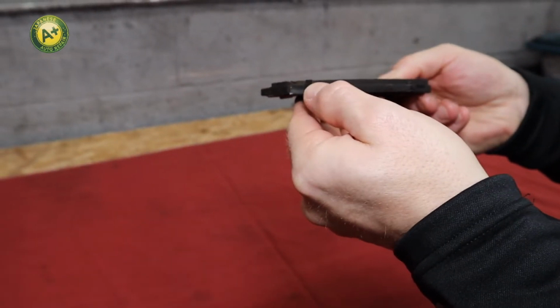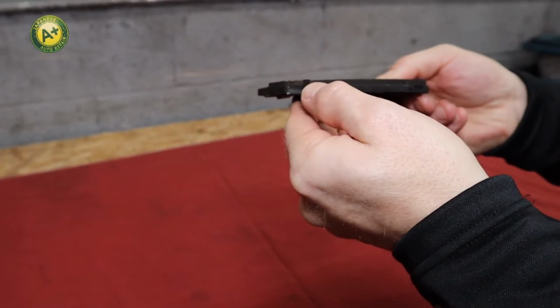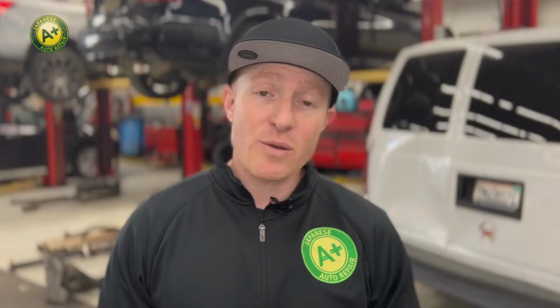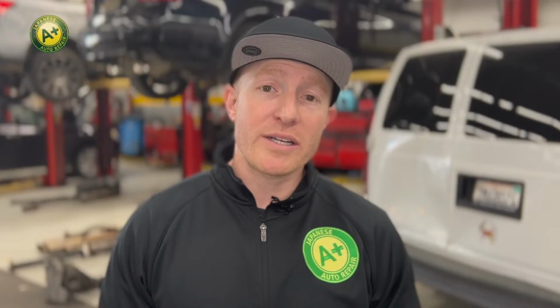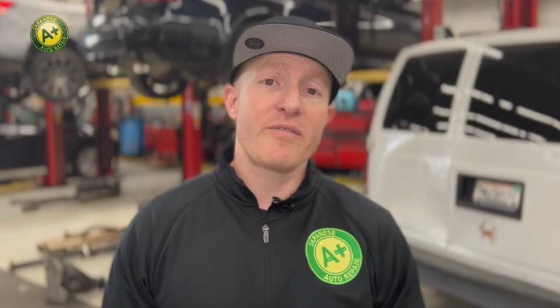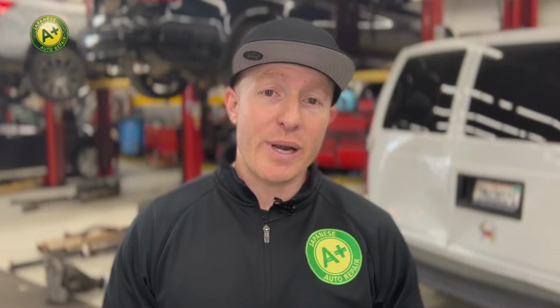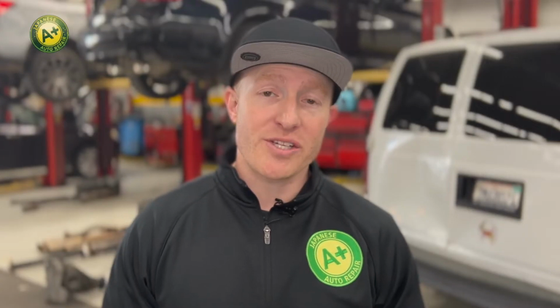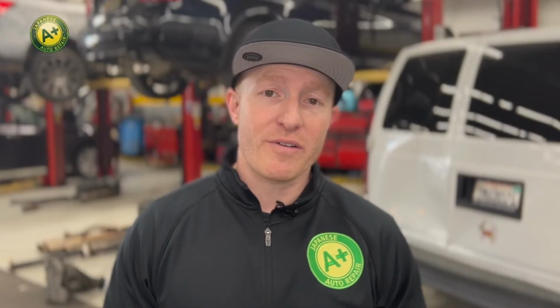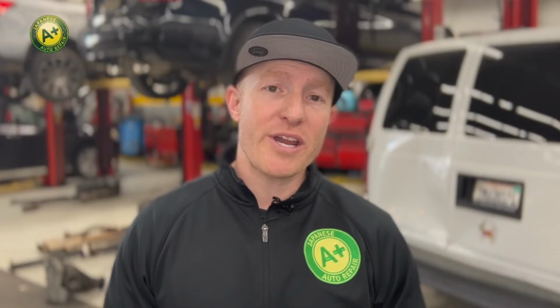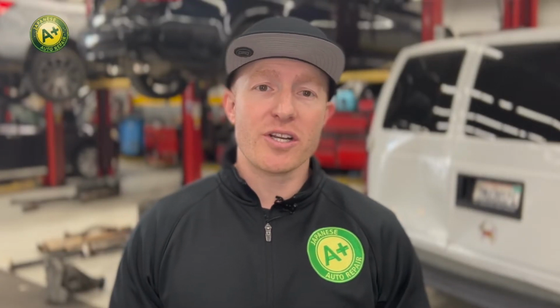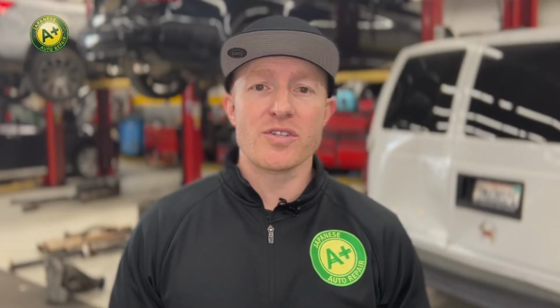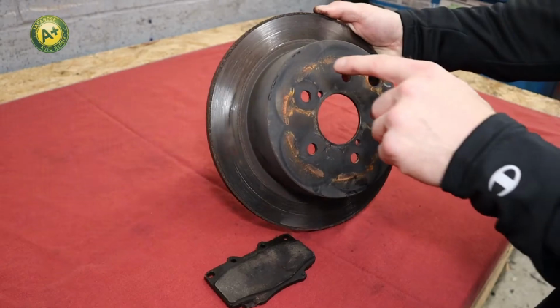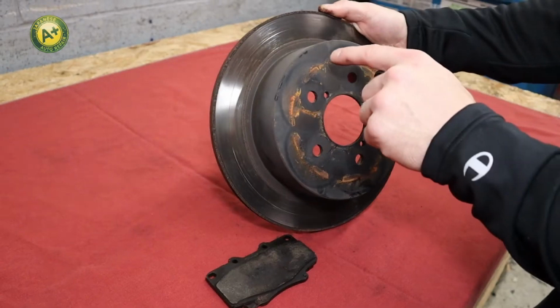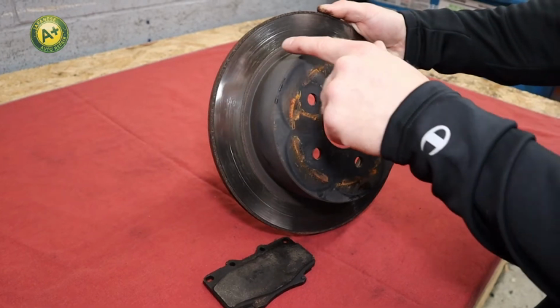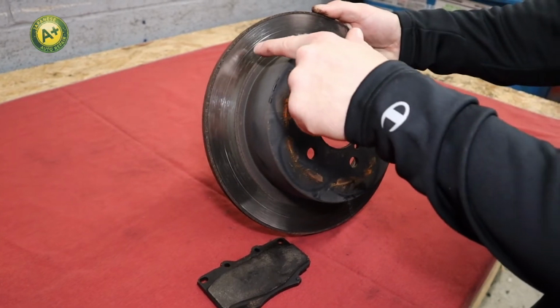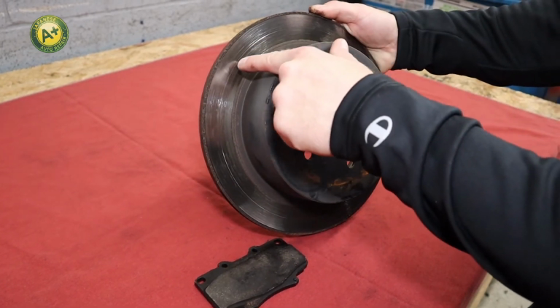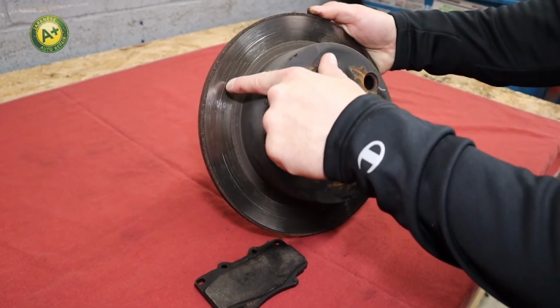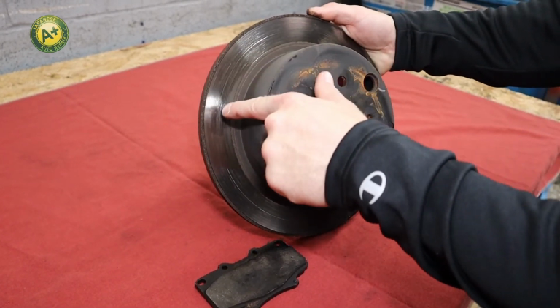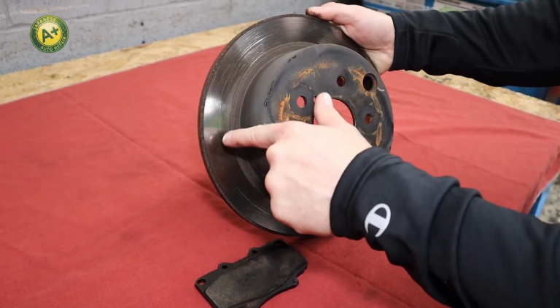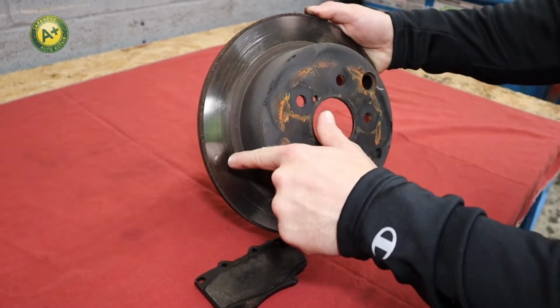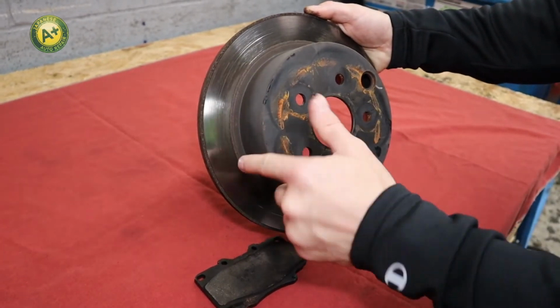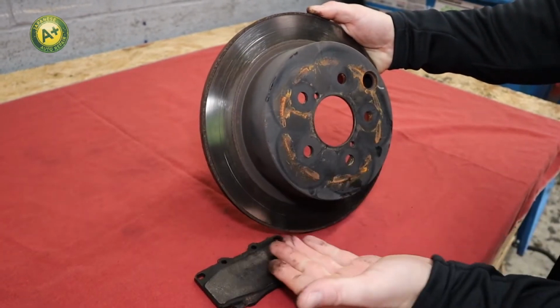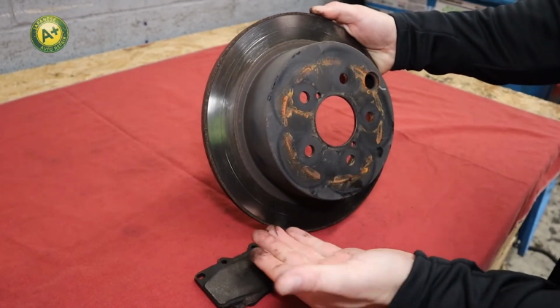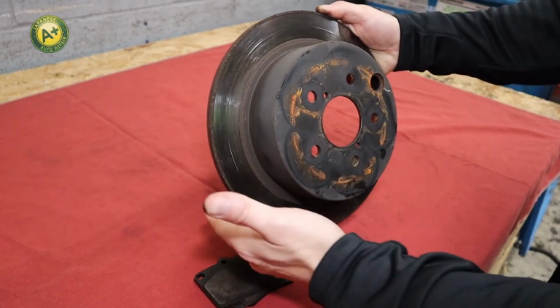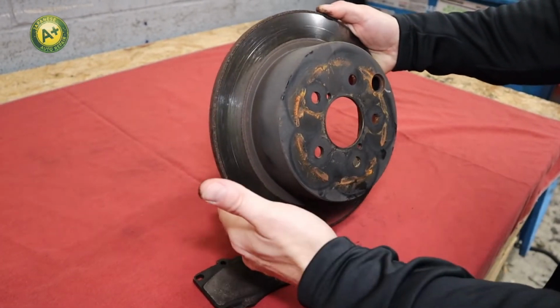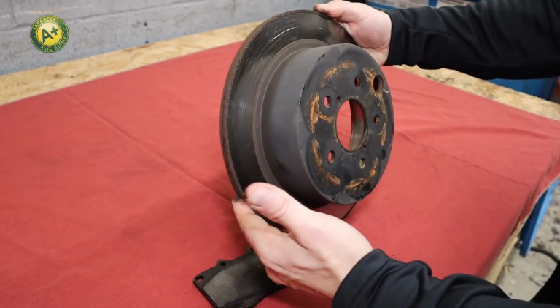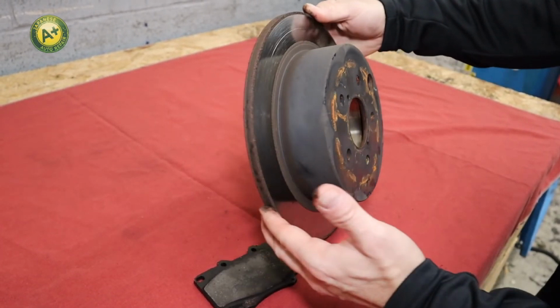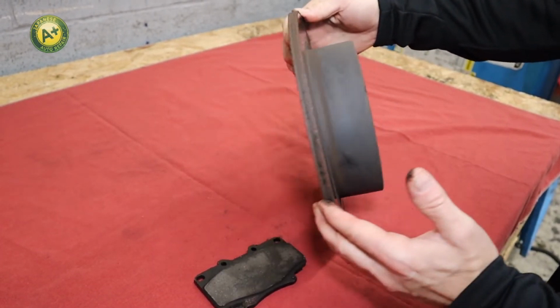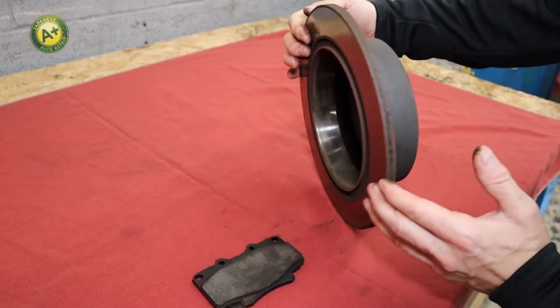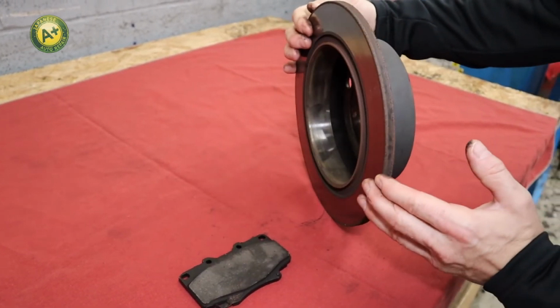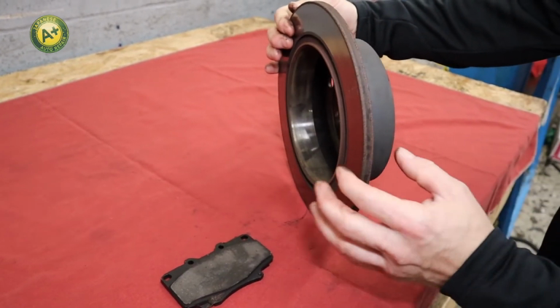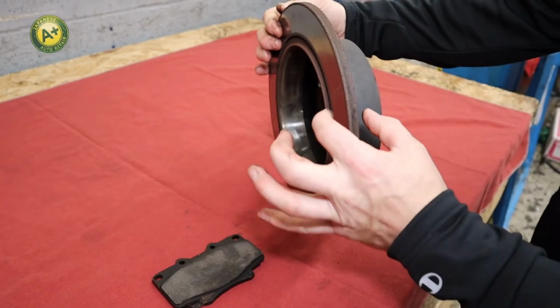The second sign could be vibration. Vibration occurs when the brake rotor or disc has taken too much heat and tends to warp on the surface, so you get a shake.